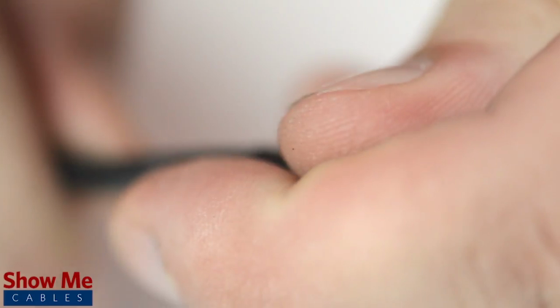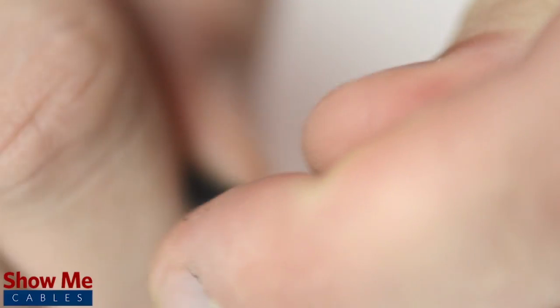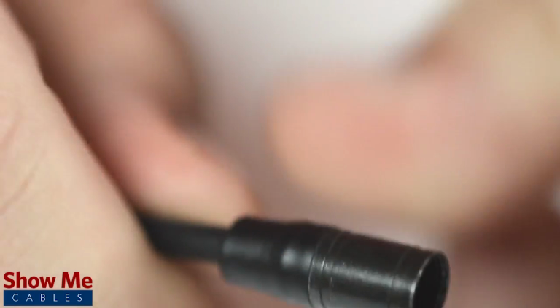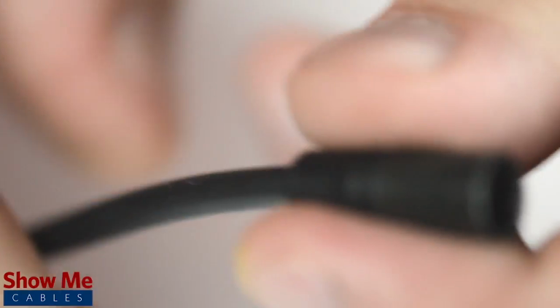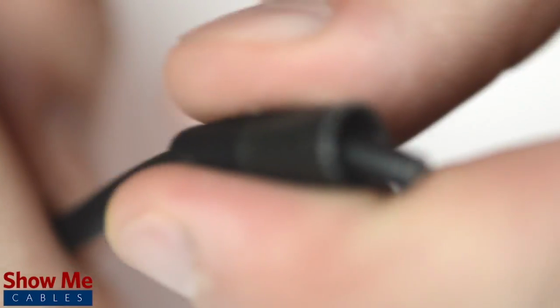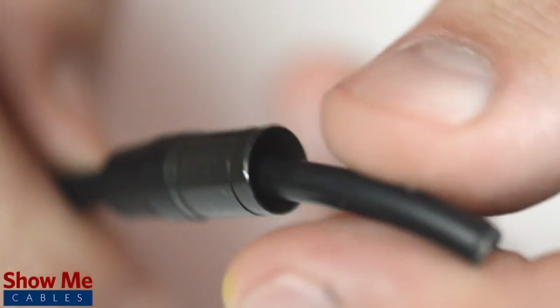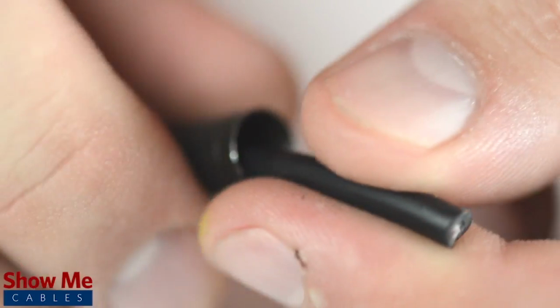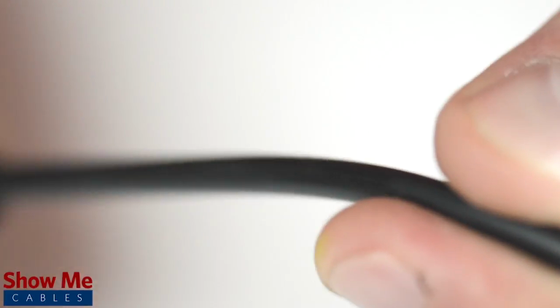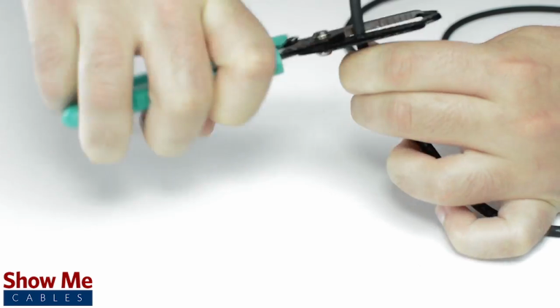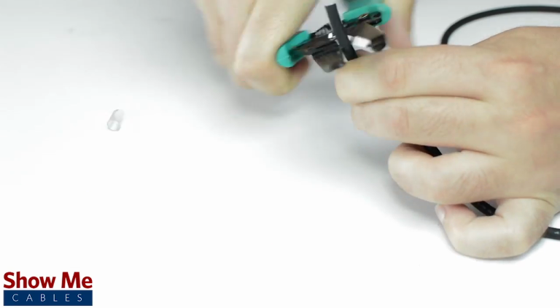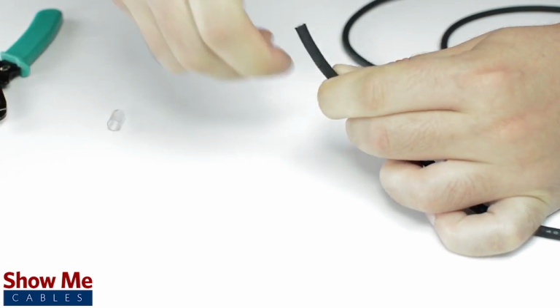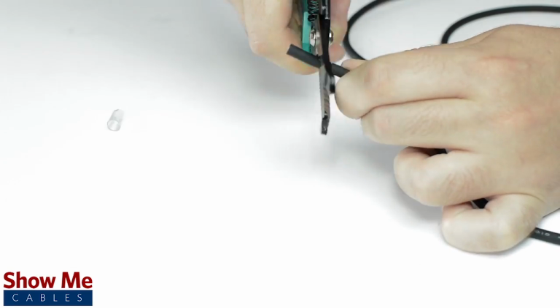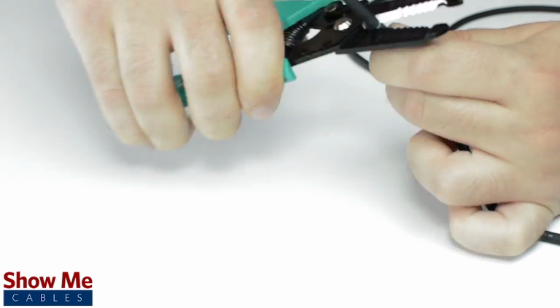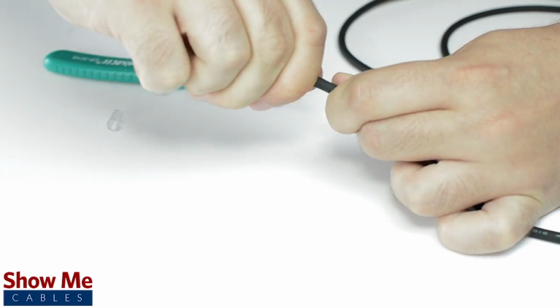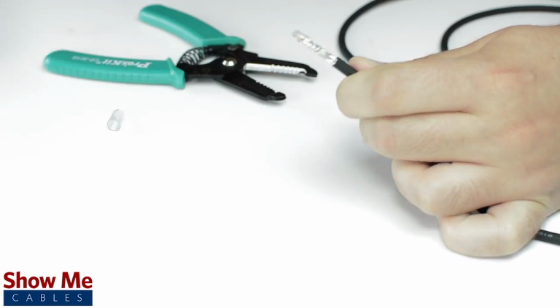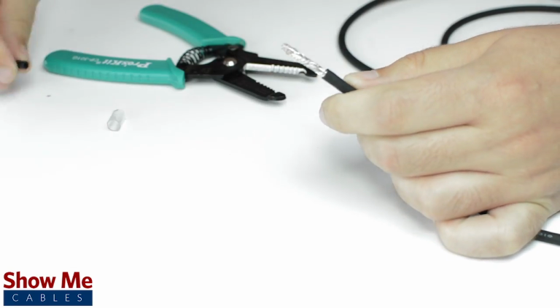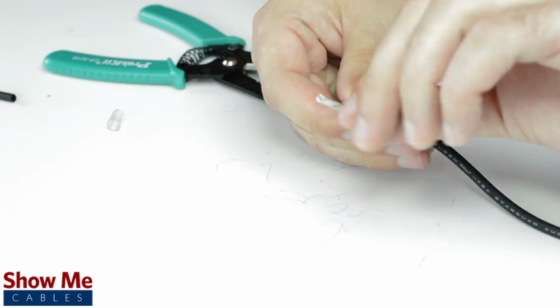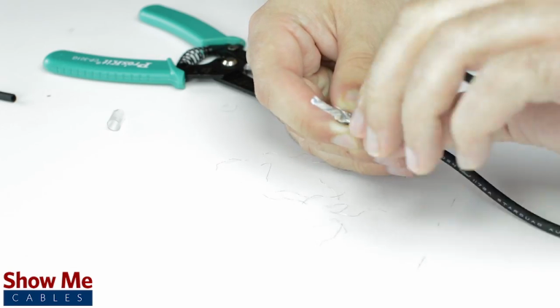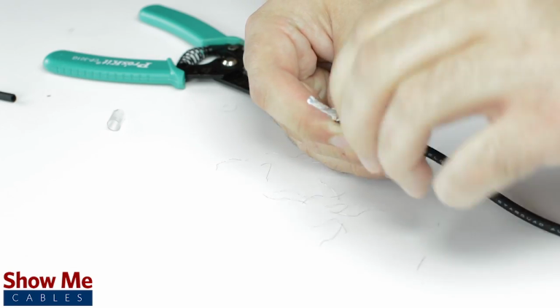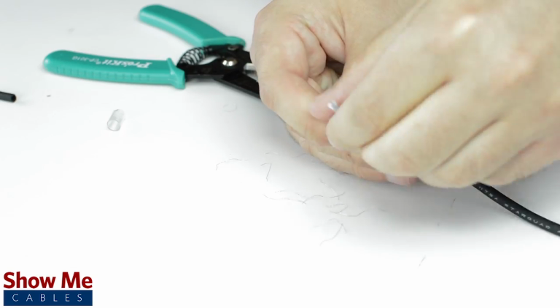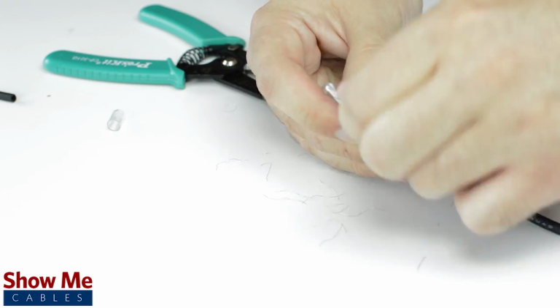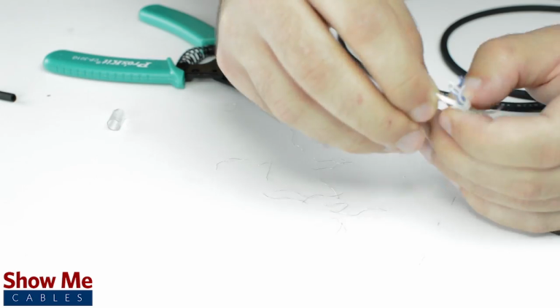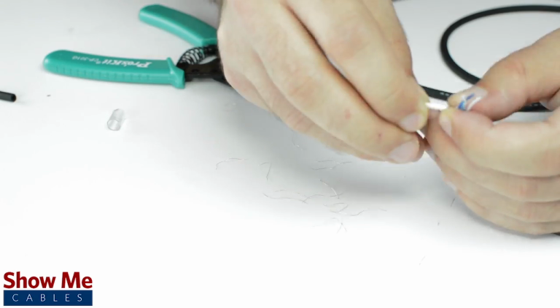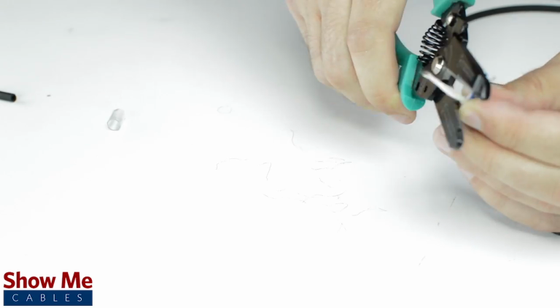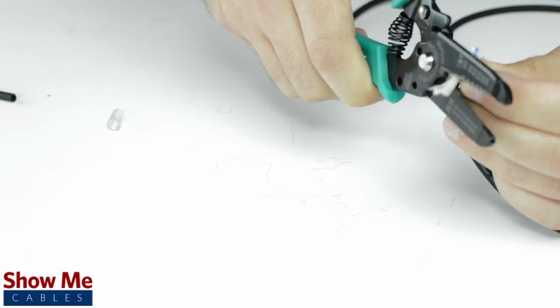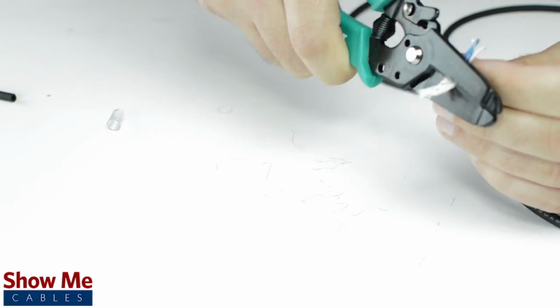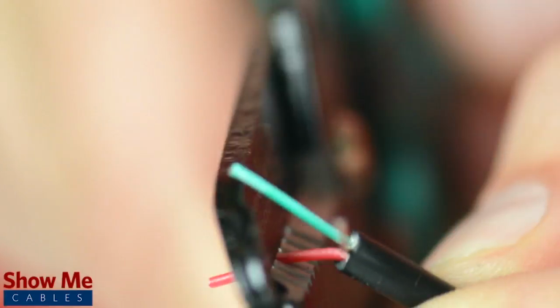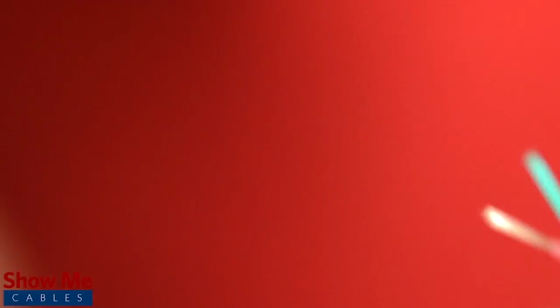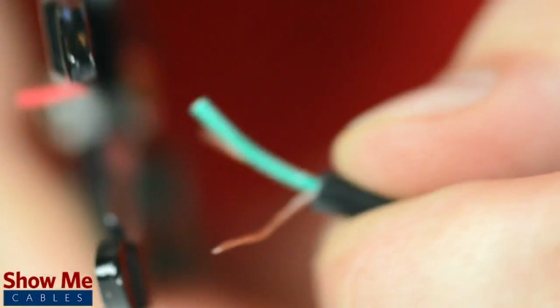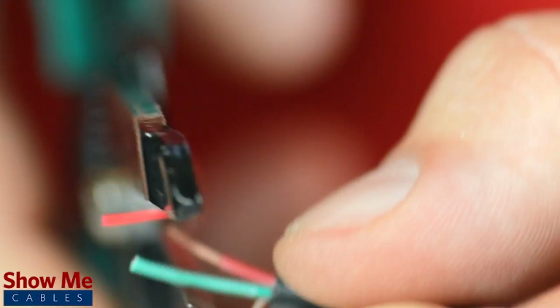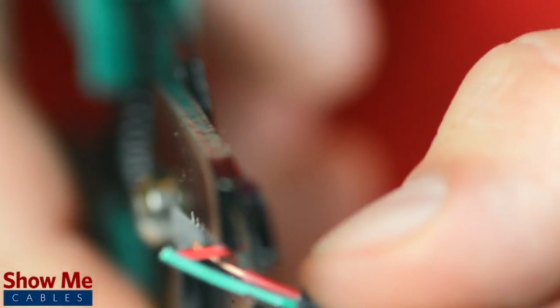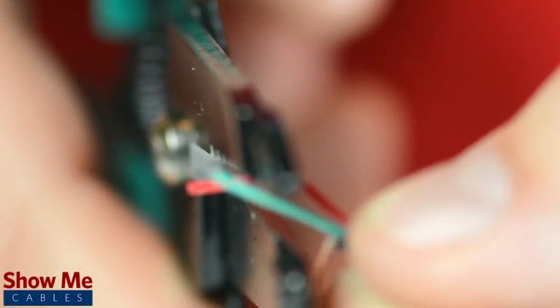Unscrew the strain relief and slide it onto the audio cable. Using a cable stripper, strip back the cable jacket, then twist the shield together and cut off any additional filler material. Strip the jacket around the center conductors.